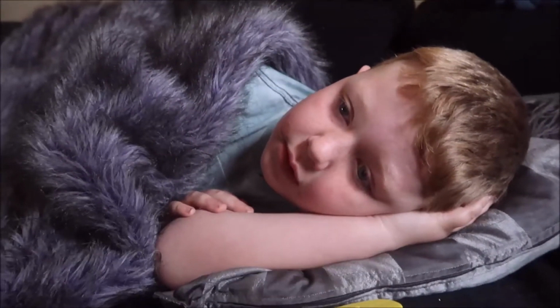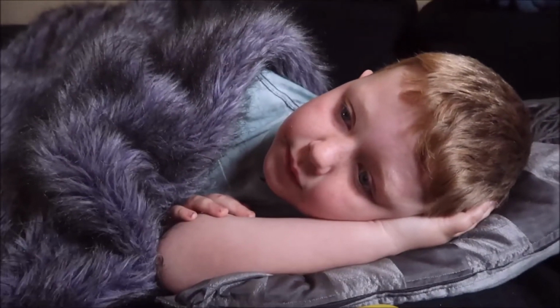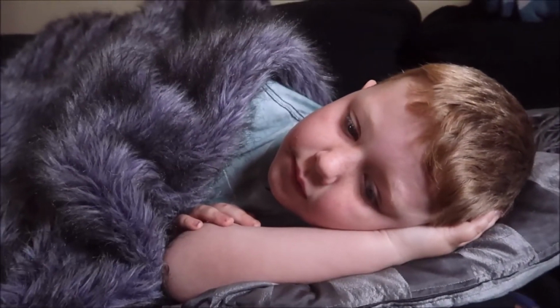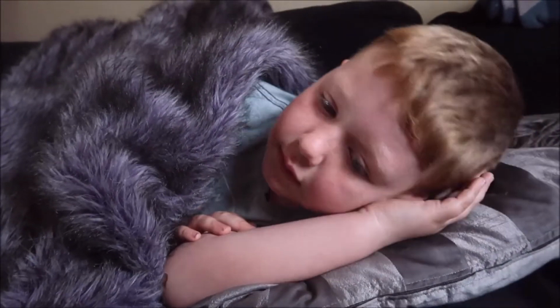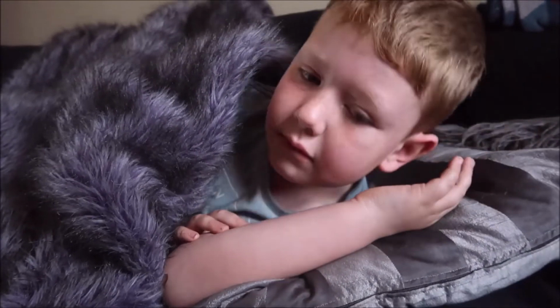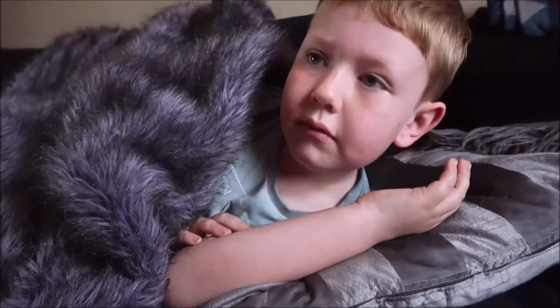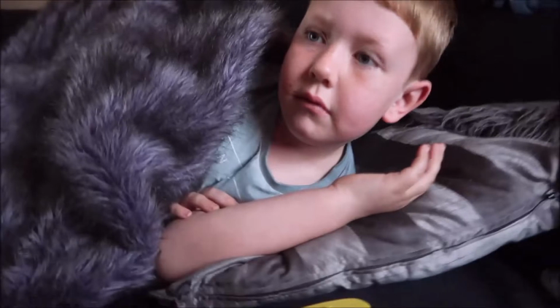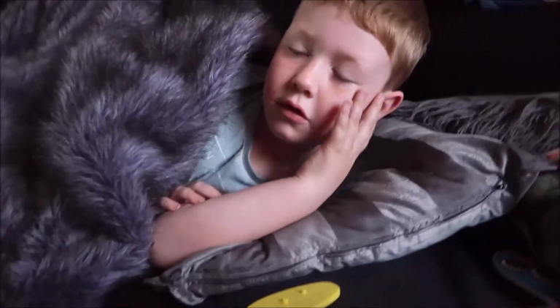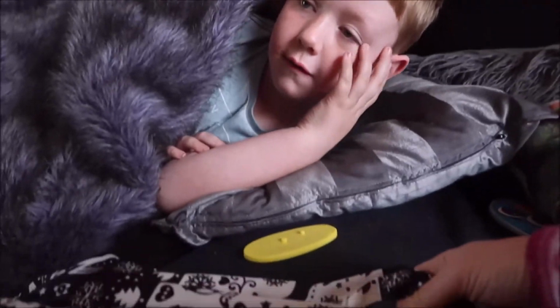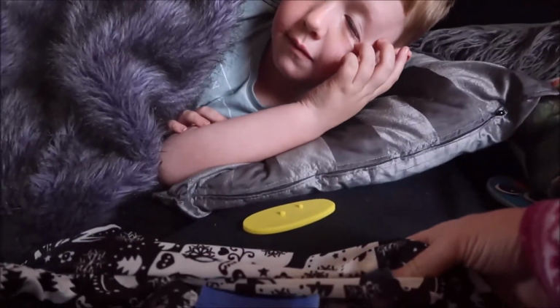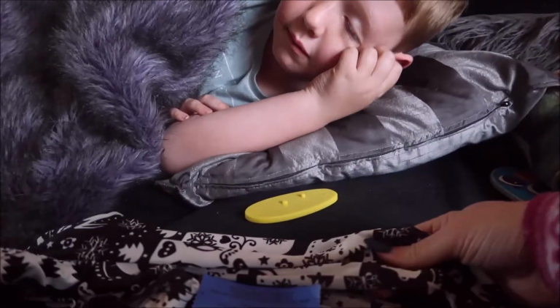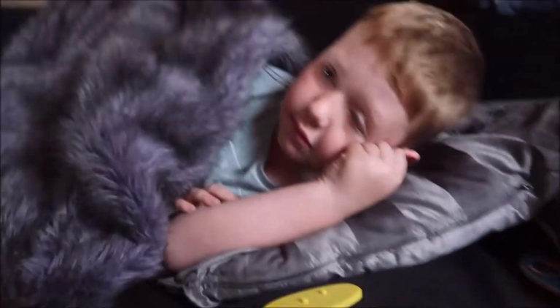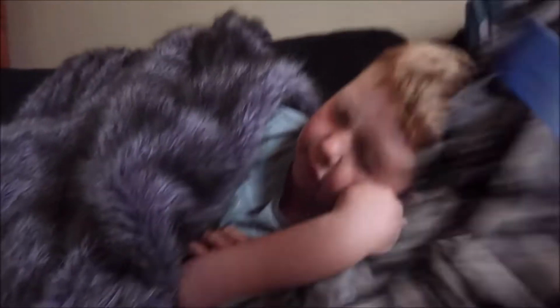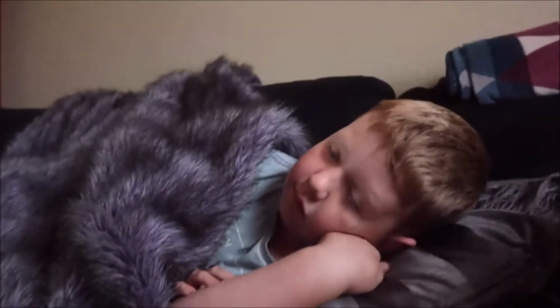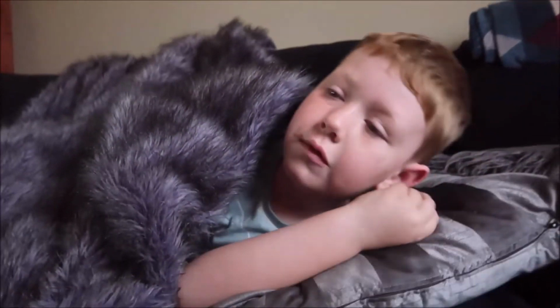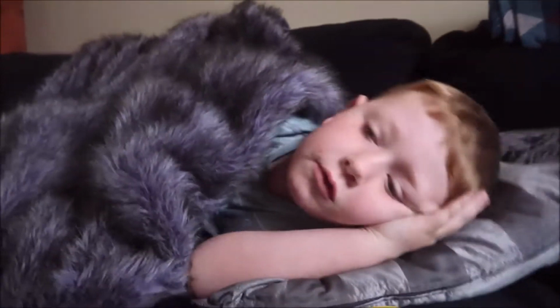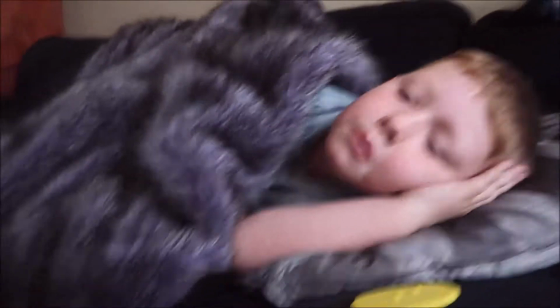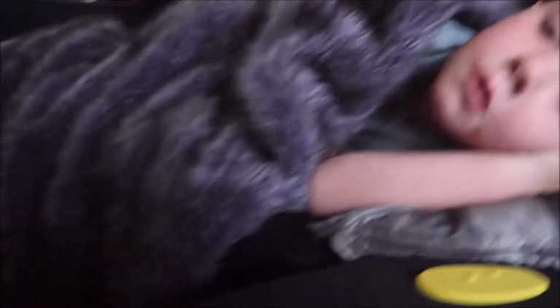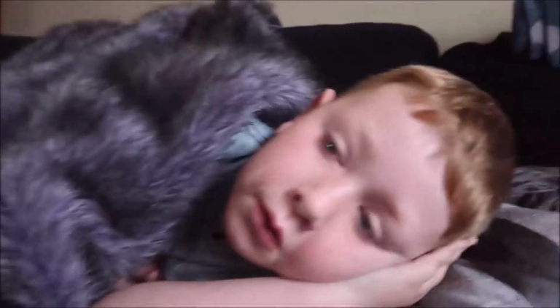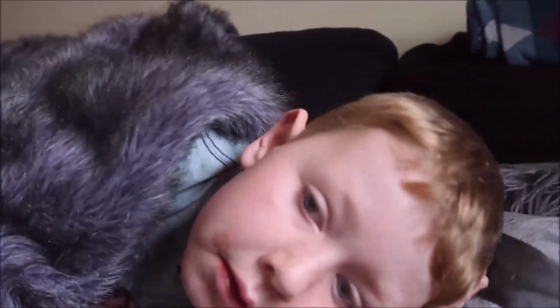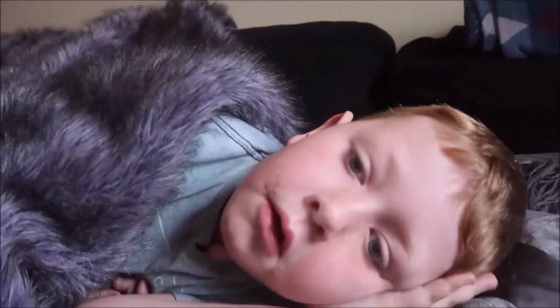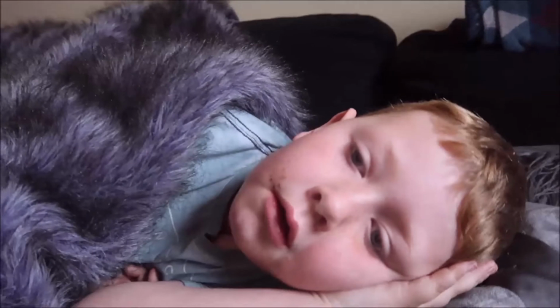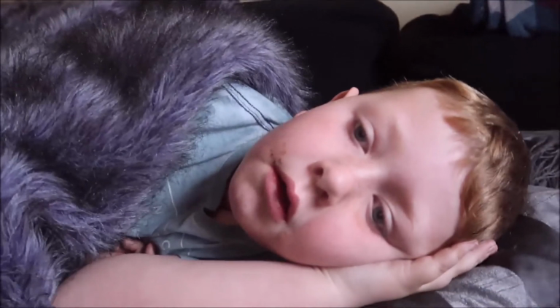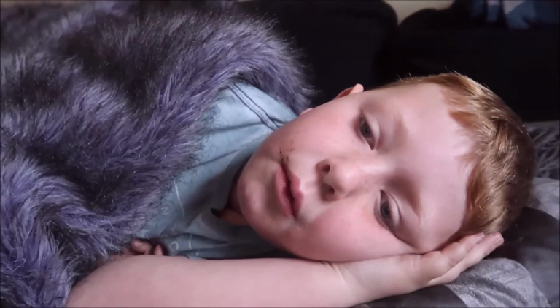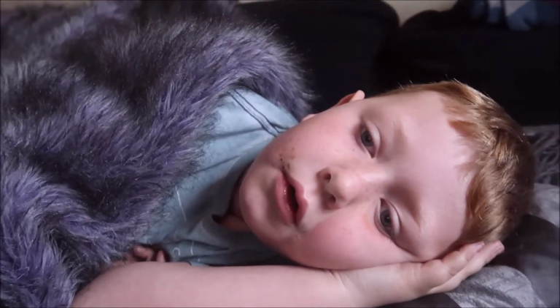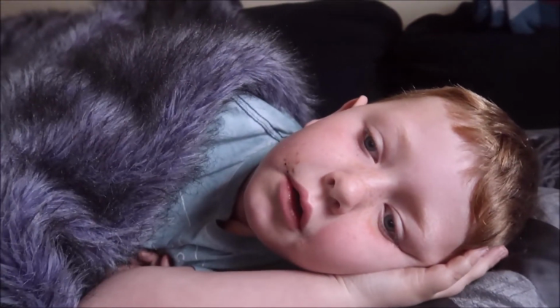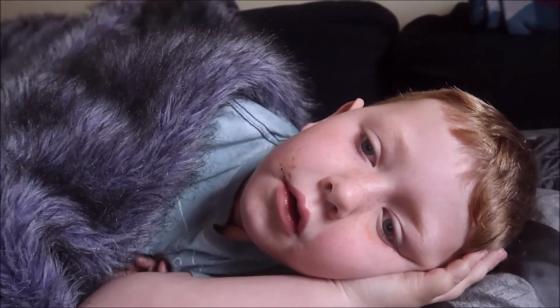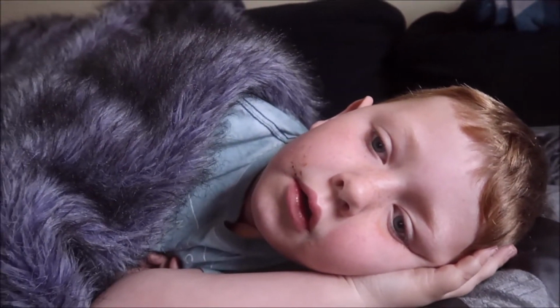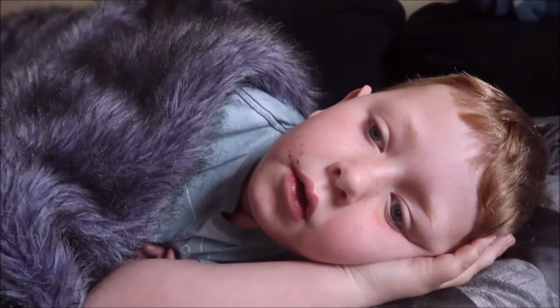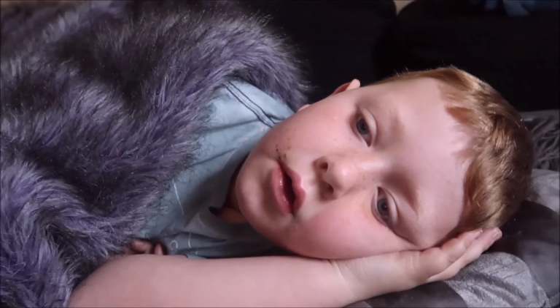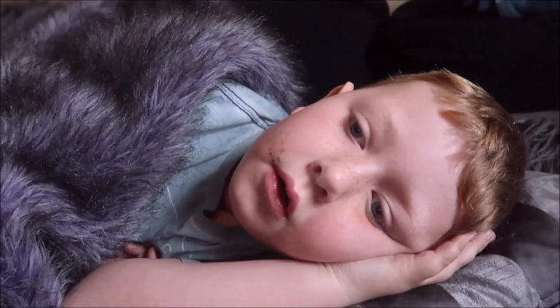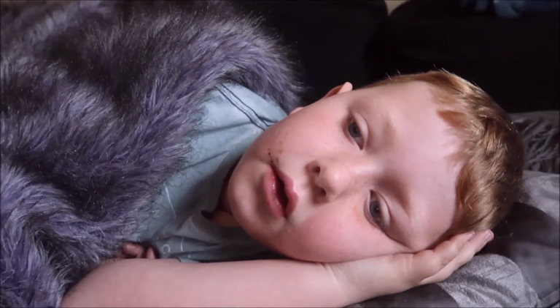Do you like my Christmas pants? Tonight we're going to go watch the Christmas pageant — I haven't told the vlog yet. I got a Christmas shirt for you to wear.